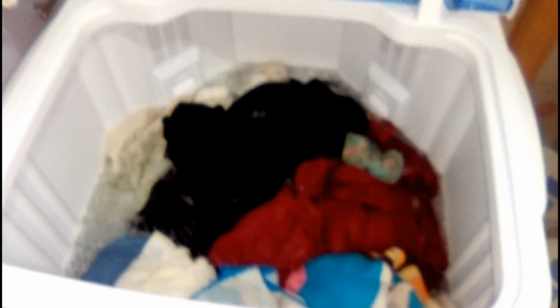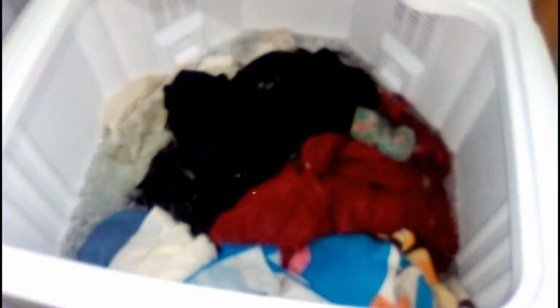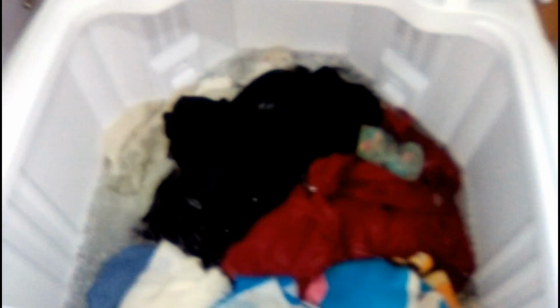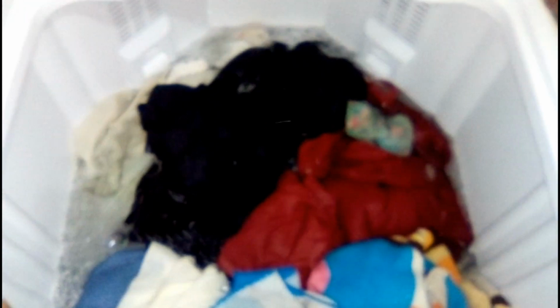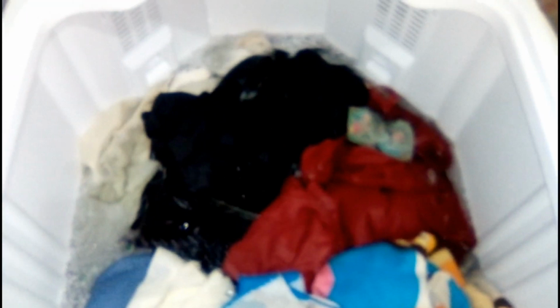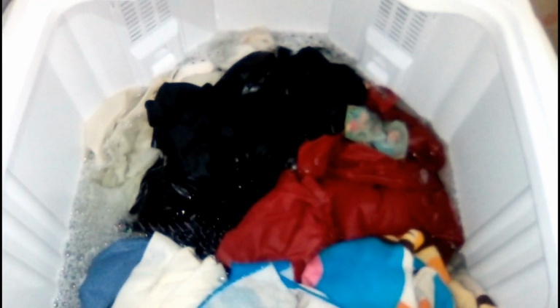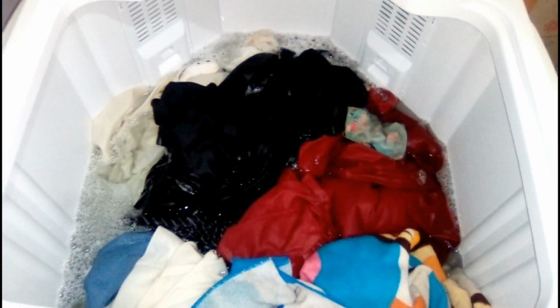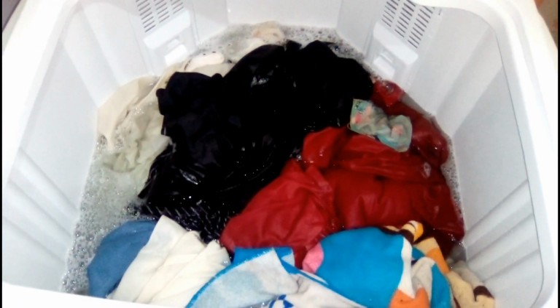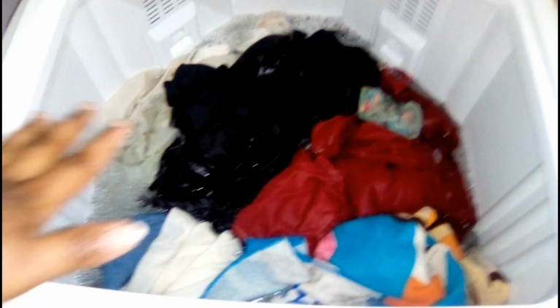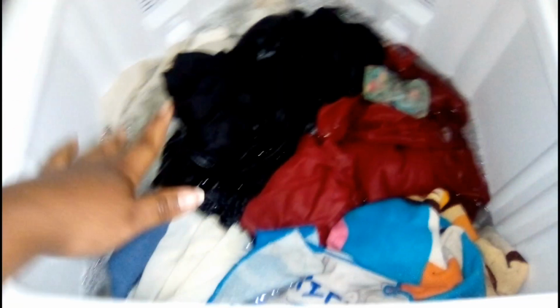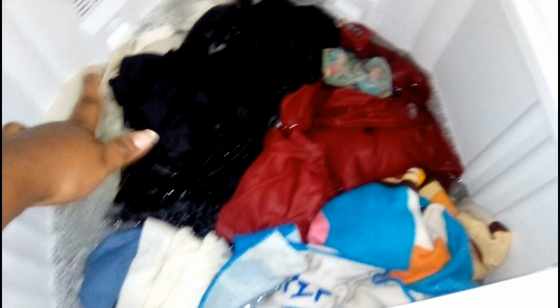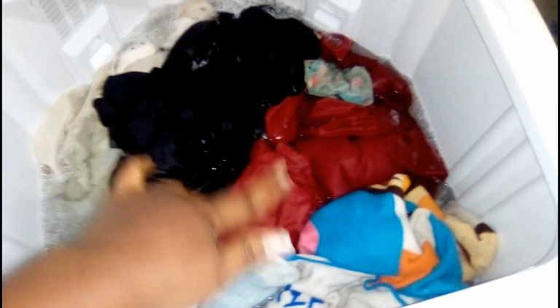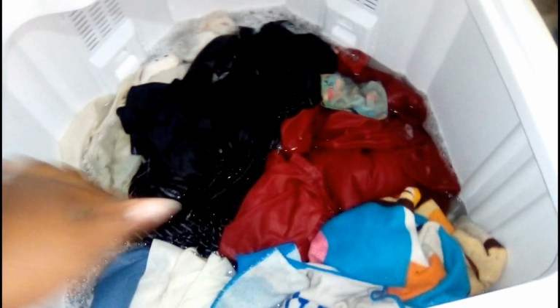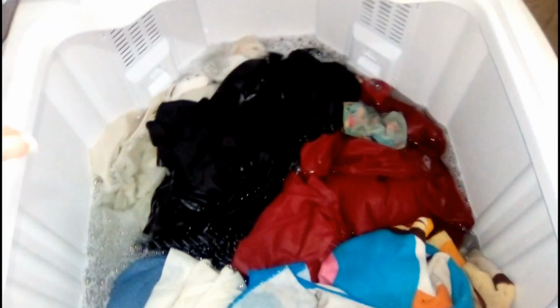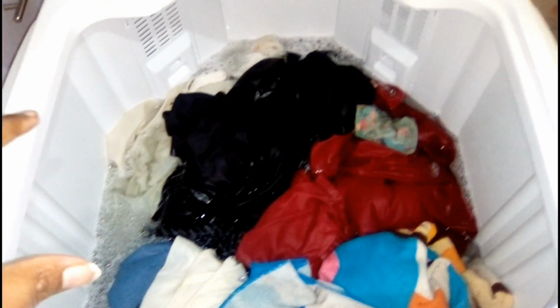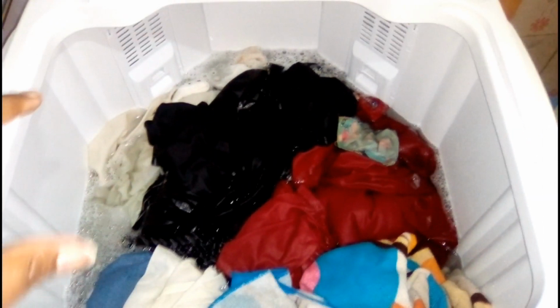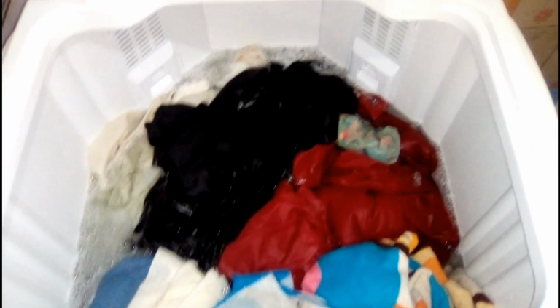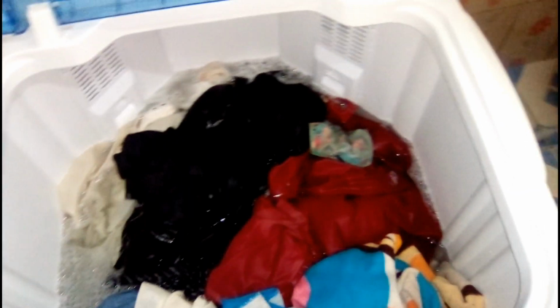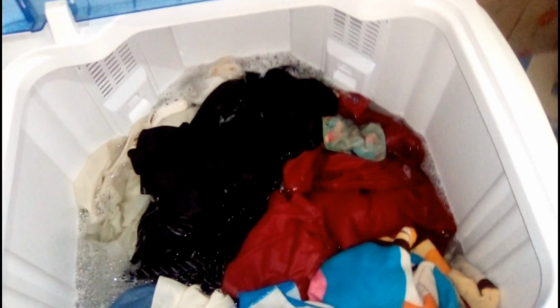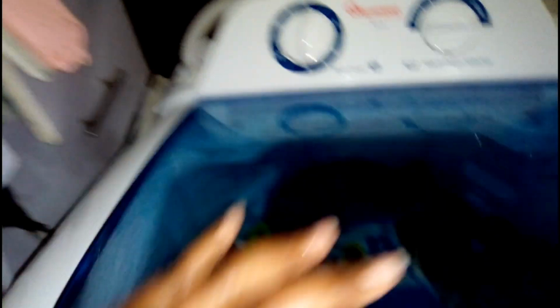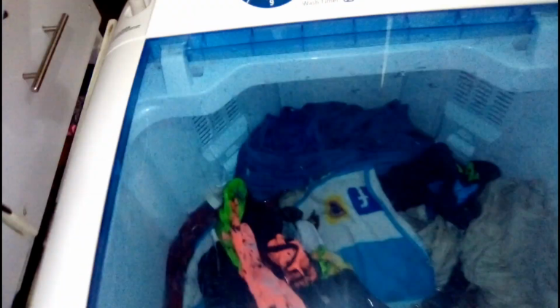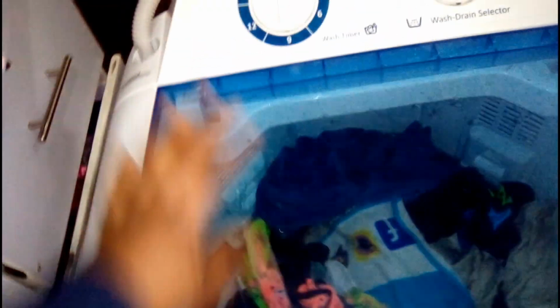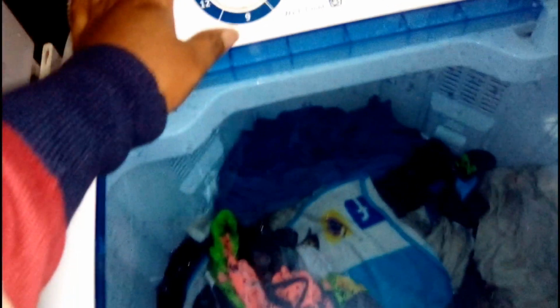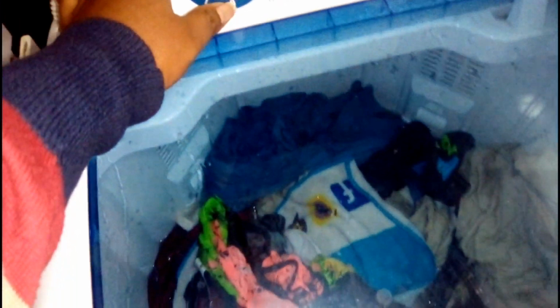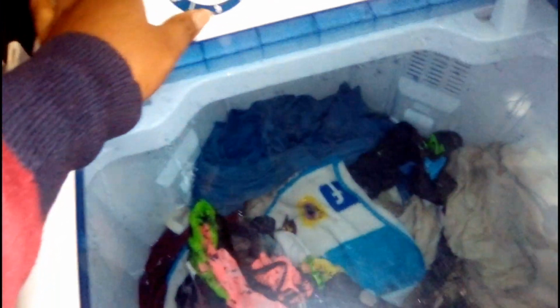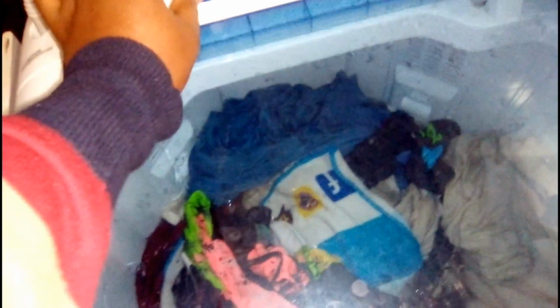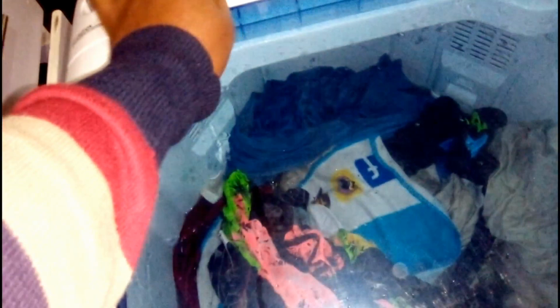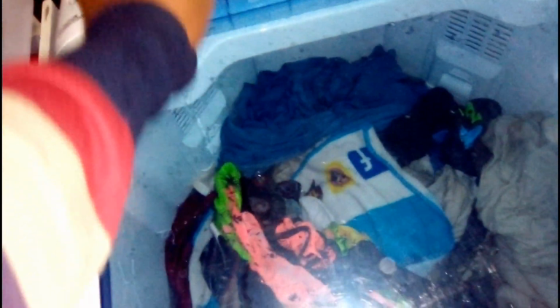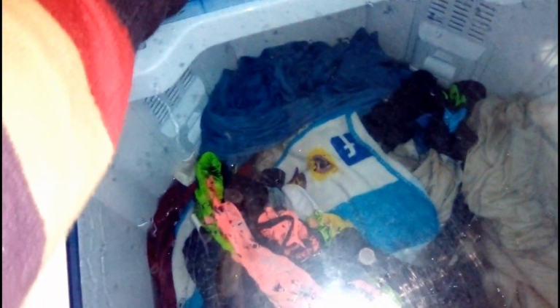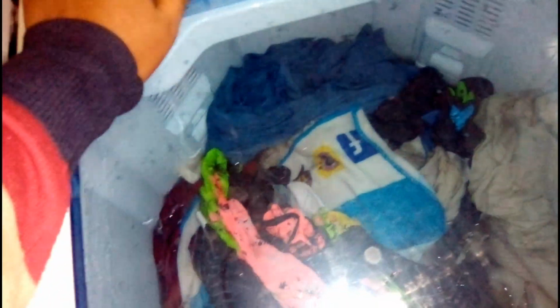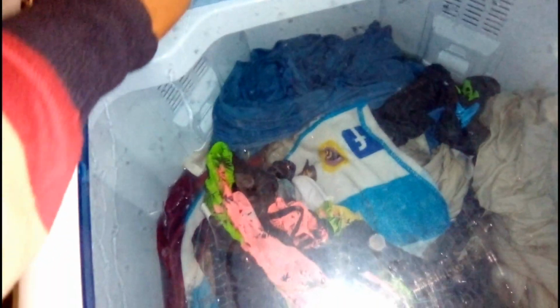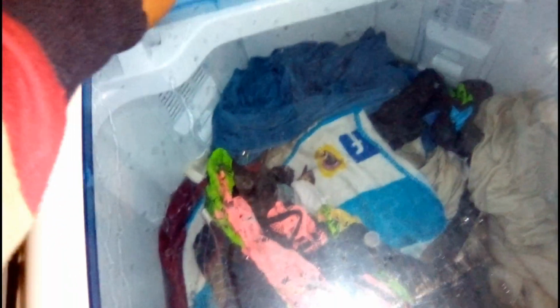Everything is in. I just want to spin it for 15 minutes. The timer has stopped and has come back to zero from 15.